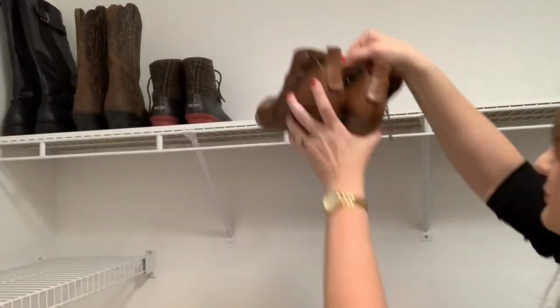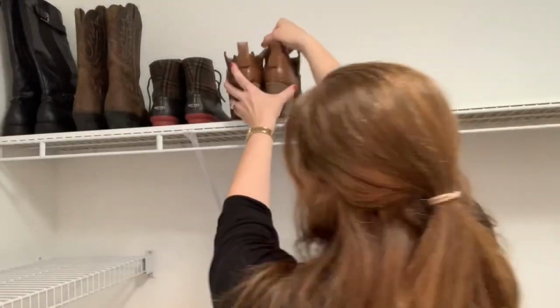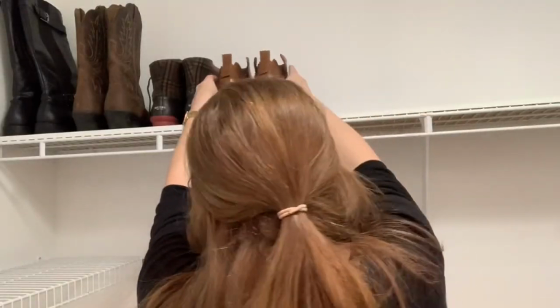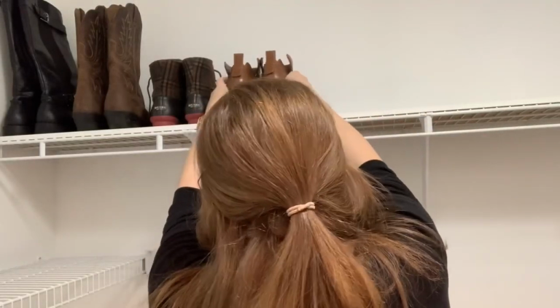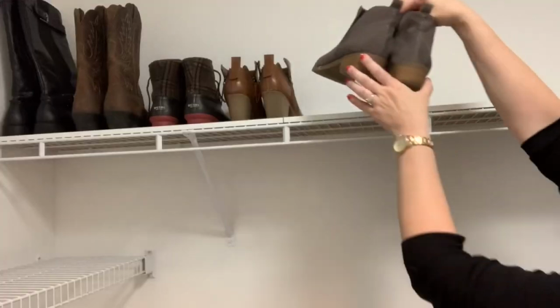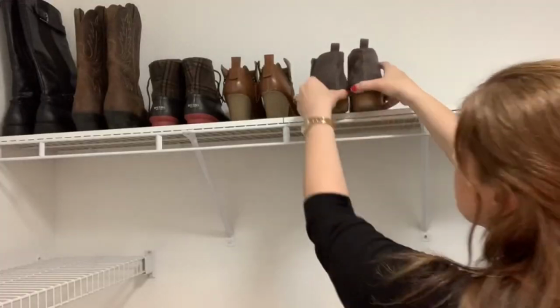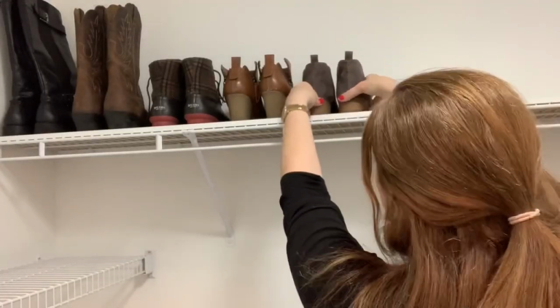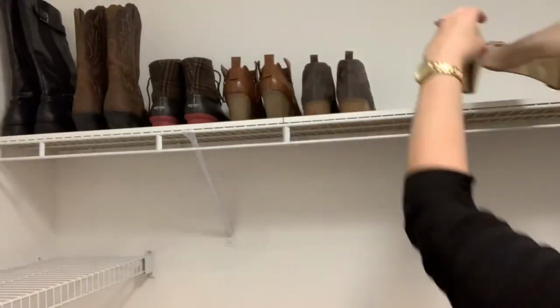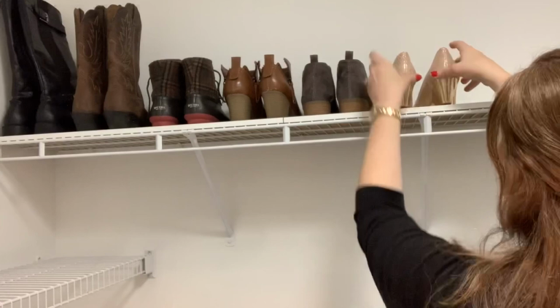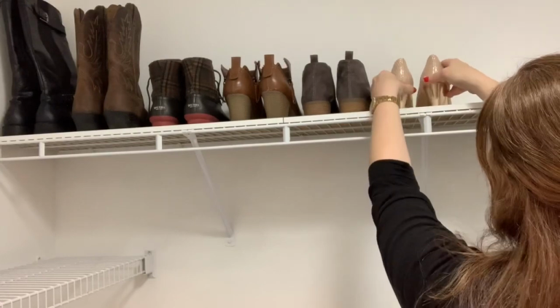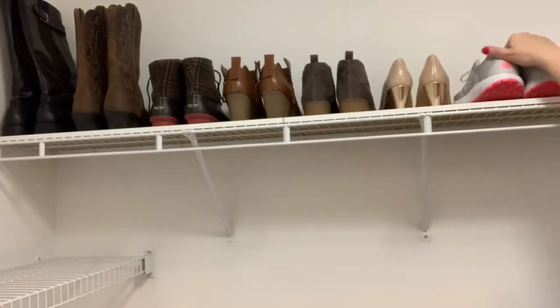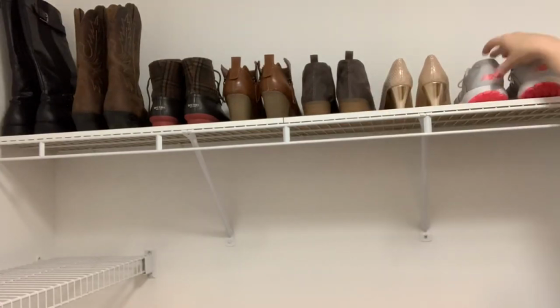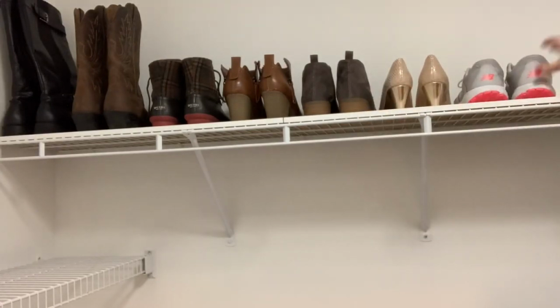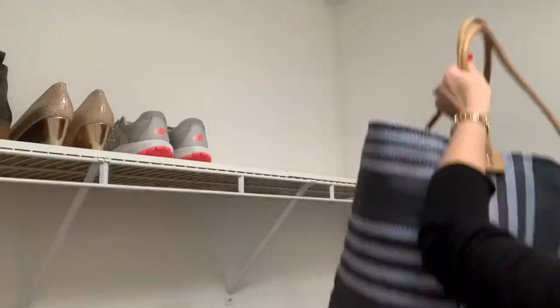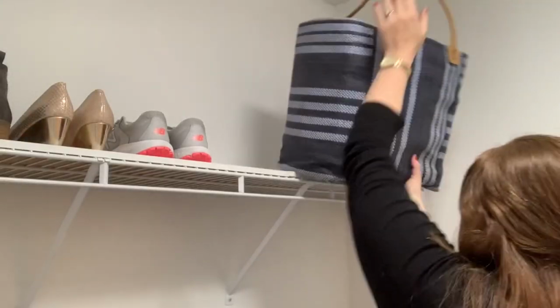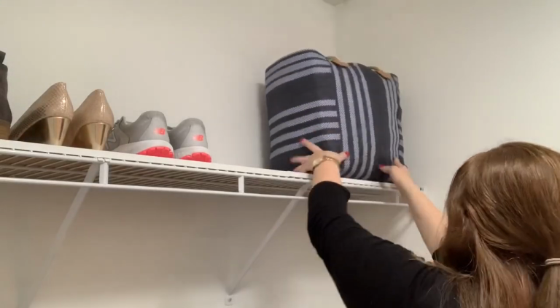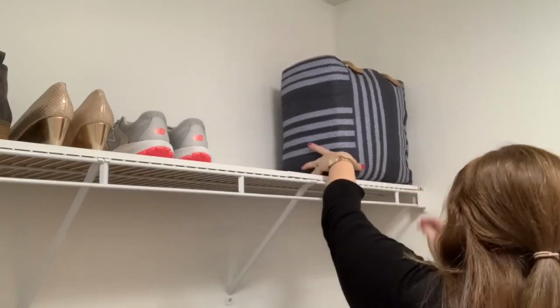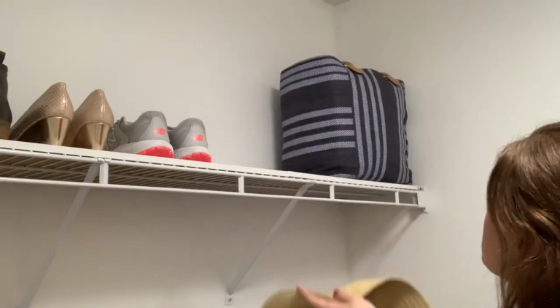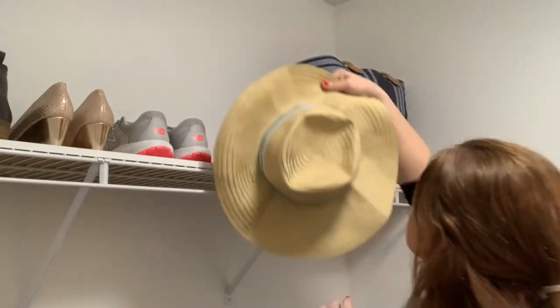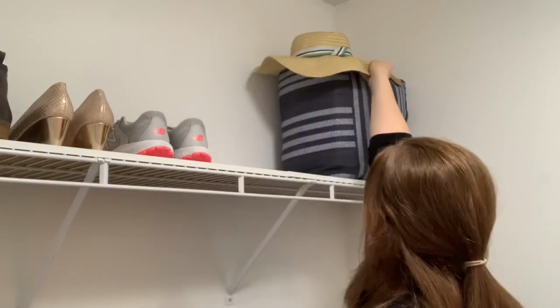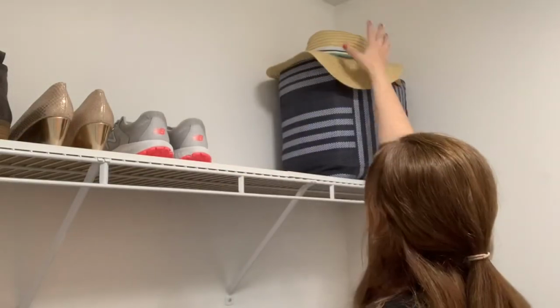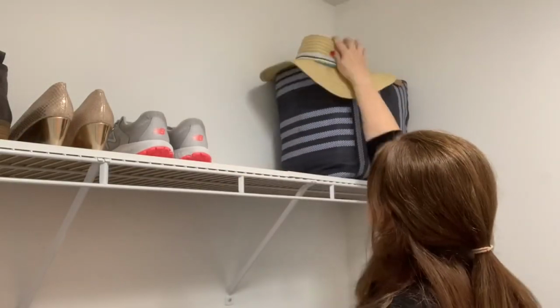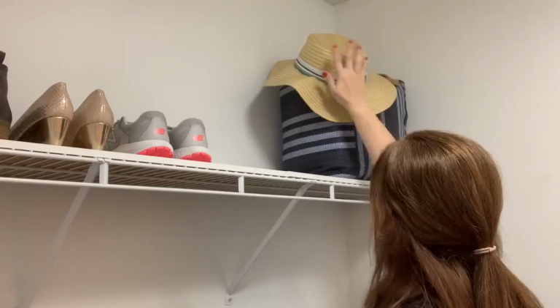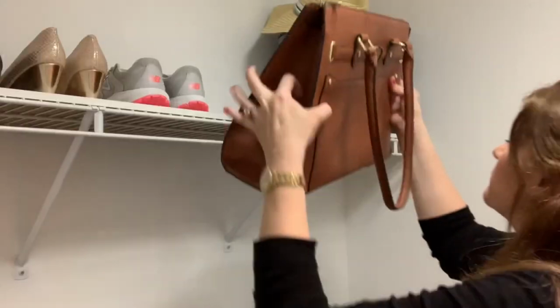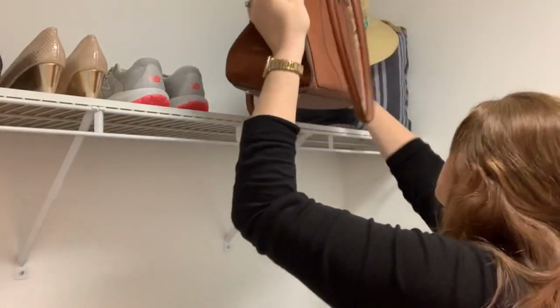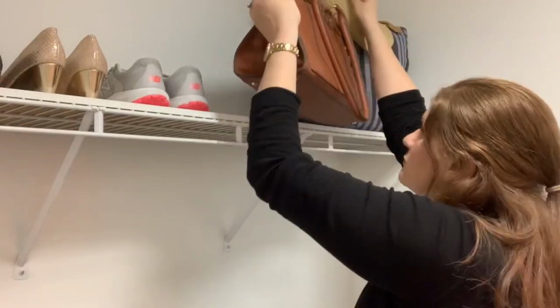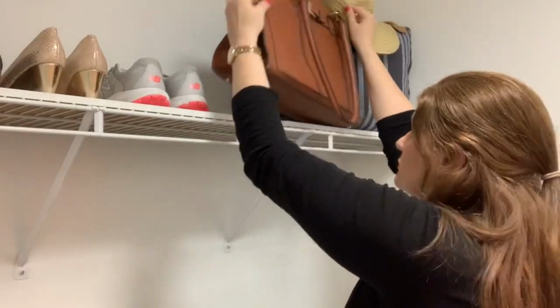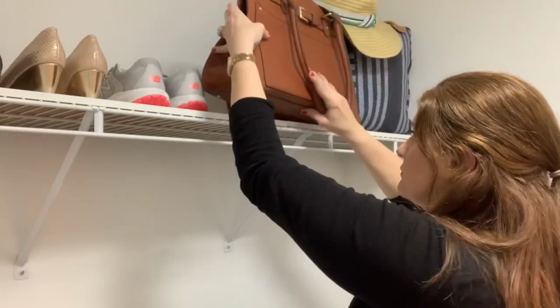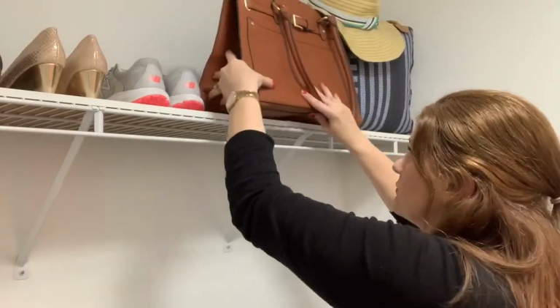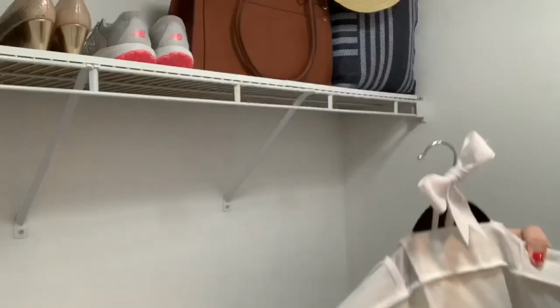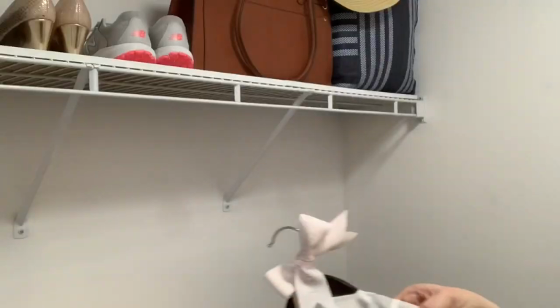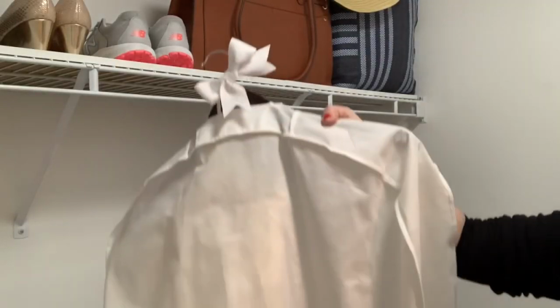After cleaning off the top shelf, I decided to place all my shoes up here, as well as my vacation bag, my hat, and my briefcase. Now I'm going to hang up my wedding dress and the rest of my clothes.